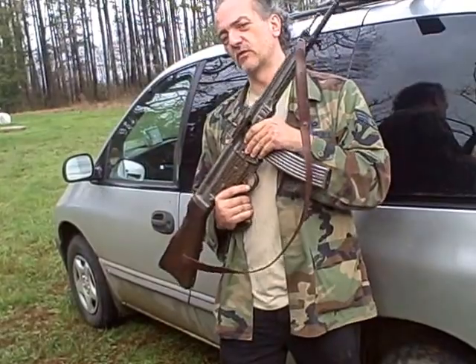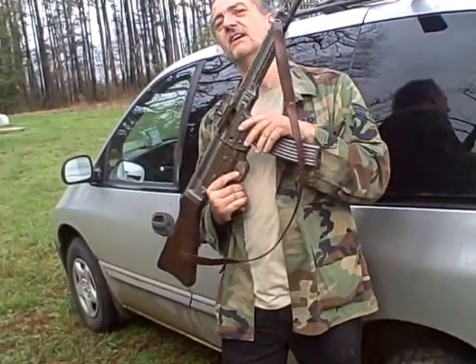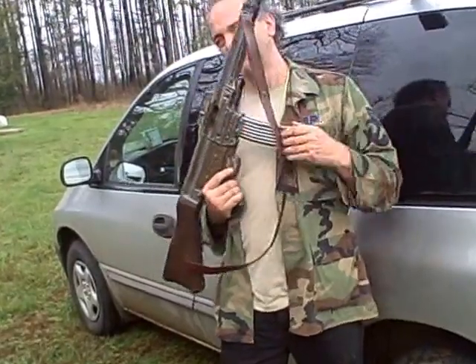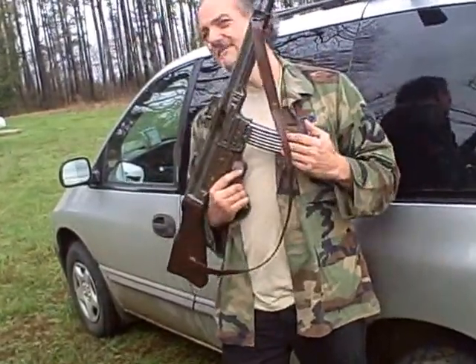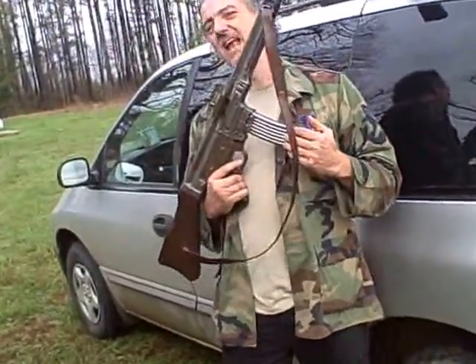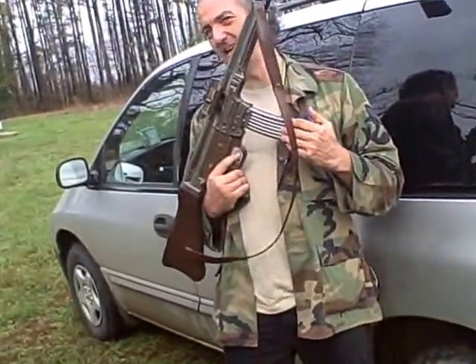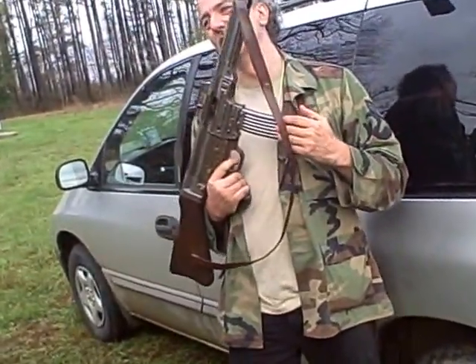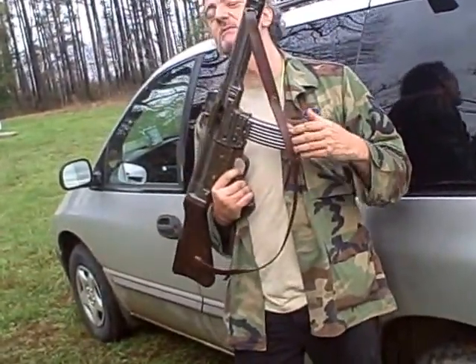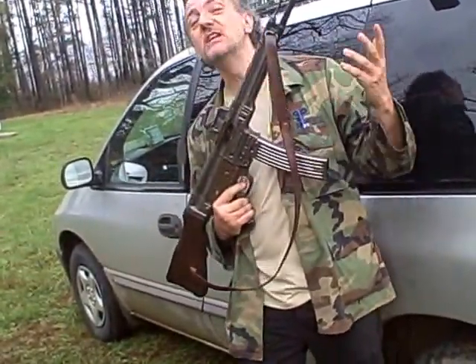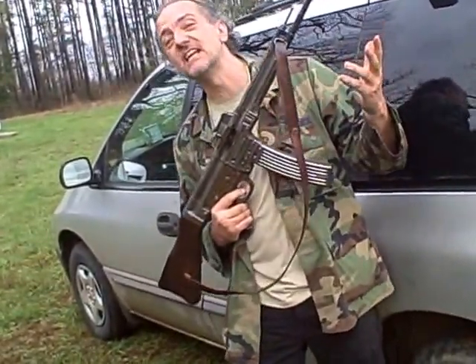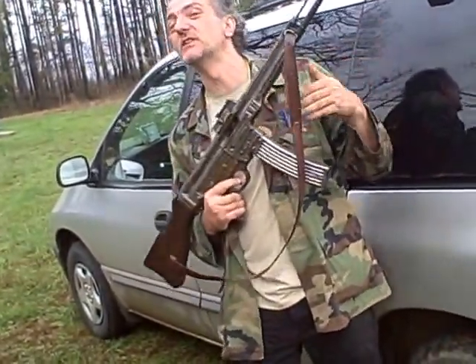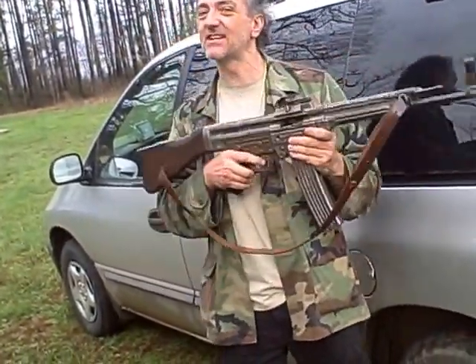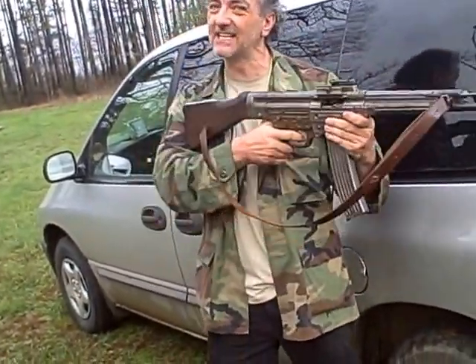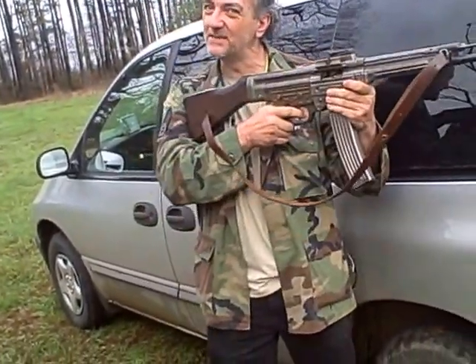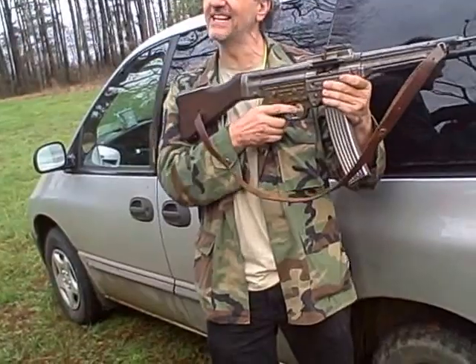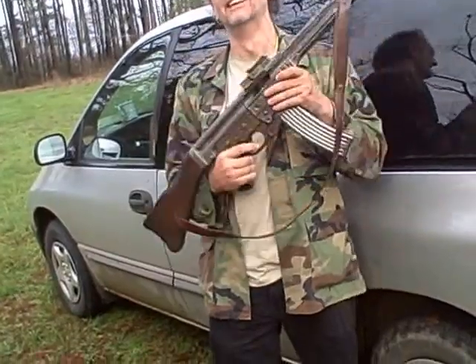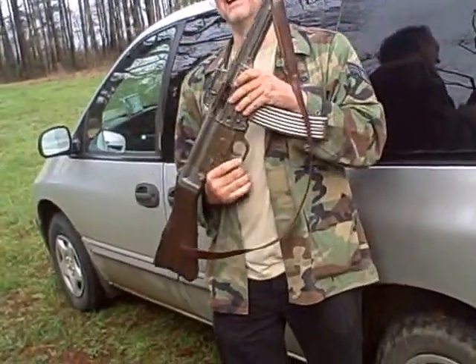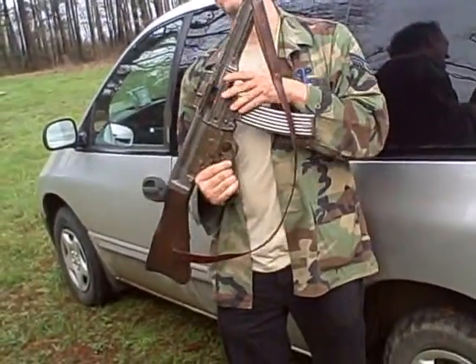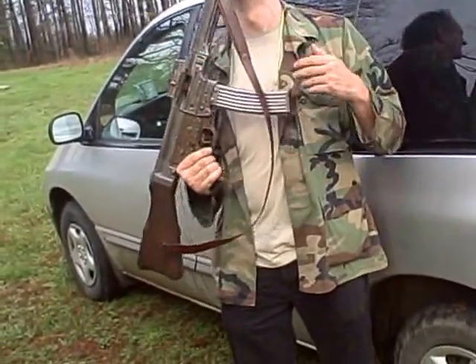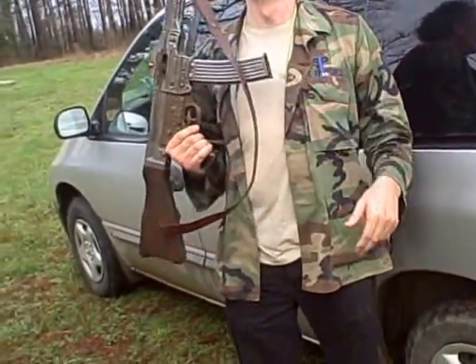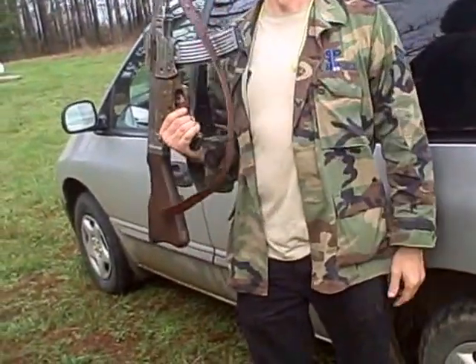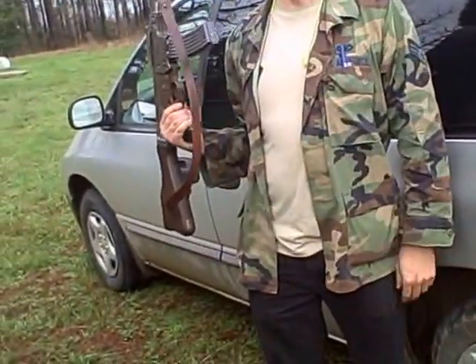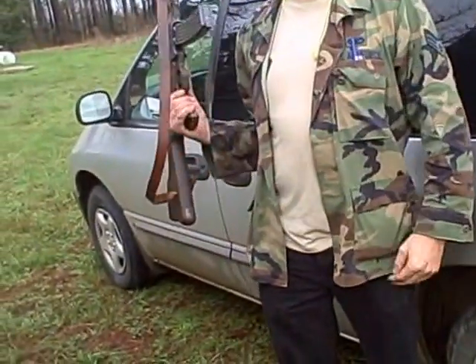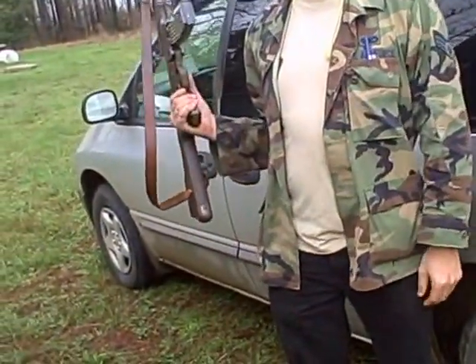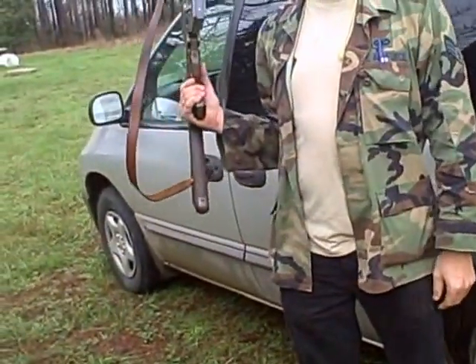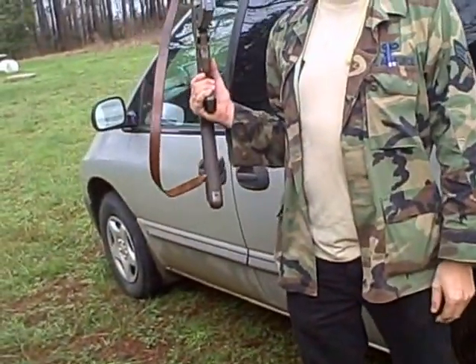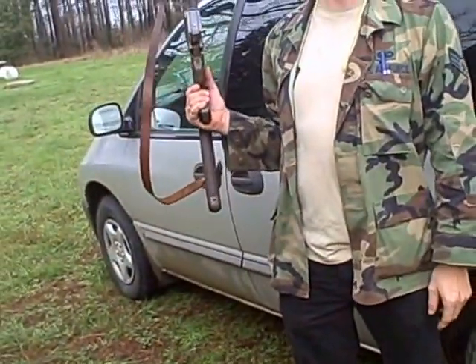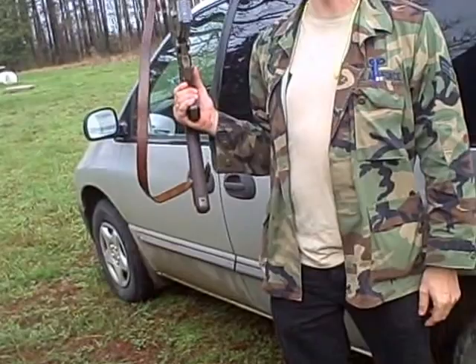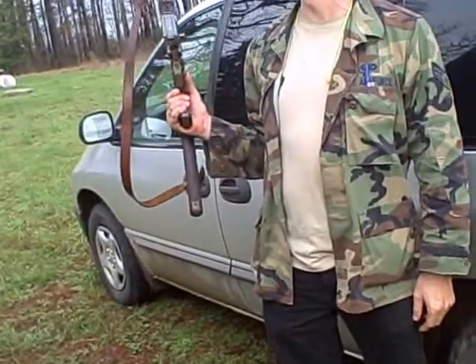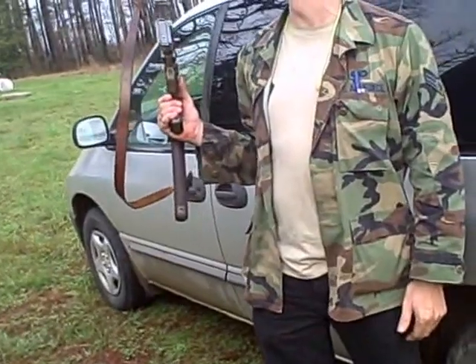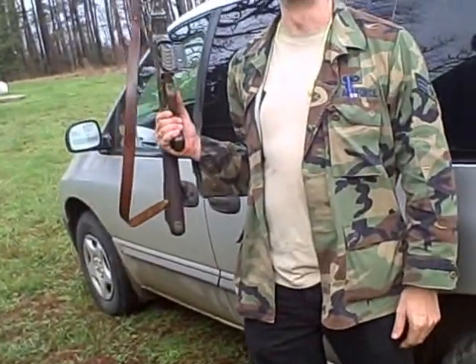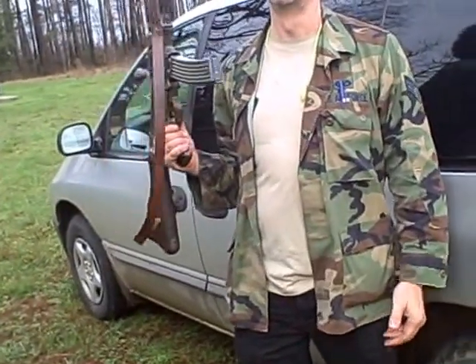From that day forward they were called STG-44, Sturmgewehr 44. Before that they were called MP-44, which stands for Maschinenpistole — essentially like a submachine gun. That's what they told Hitler it was, which is why I always call it the MP-44.